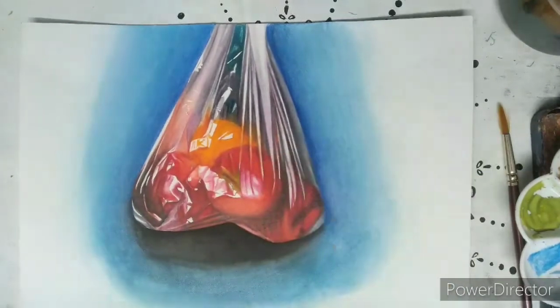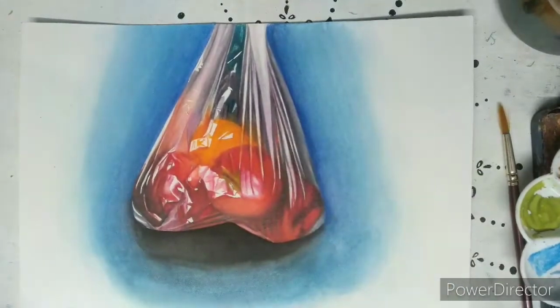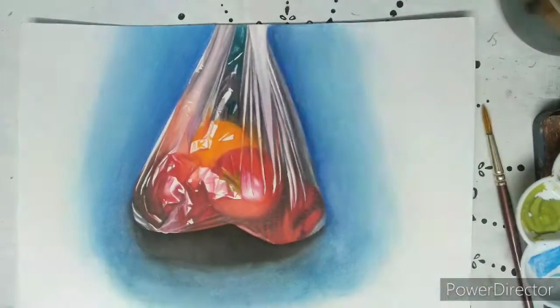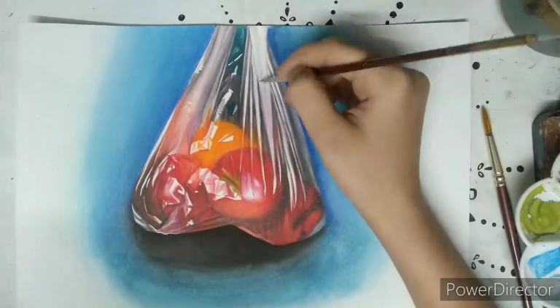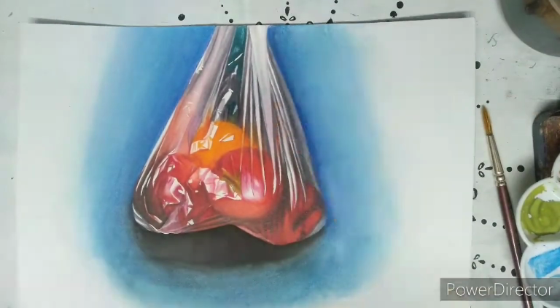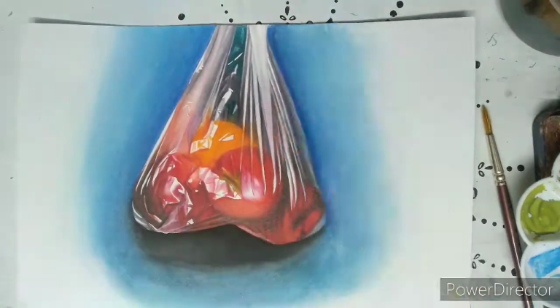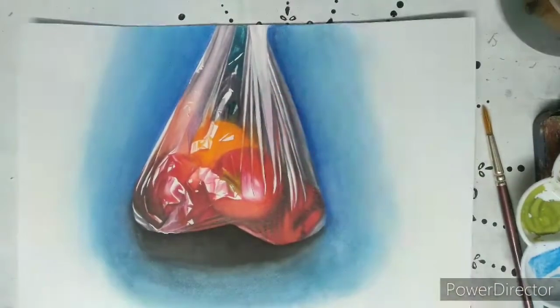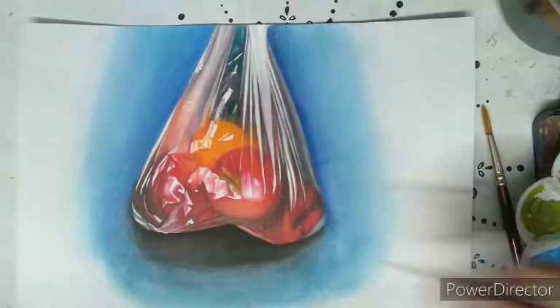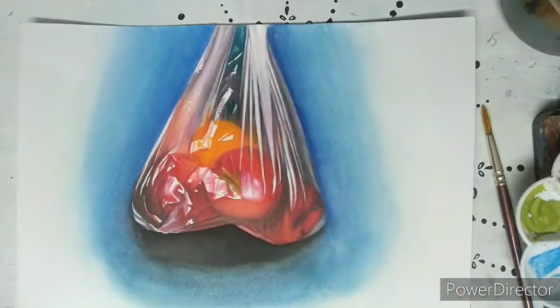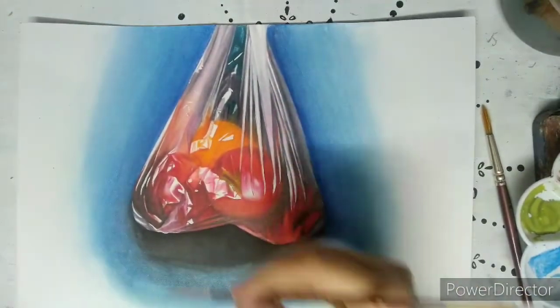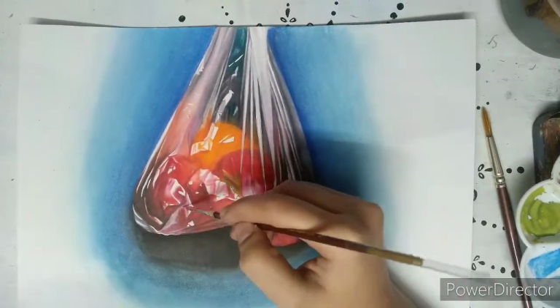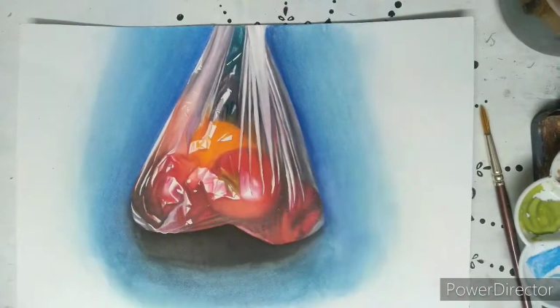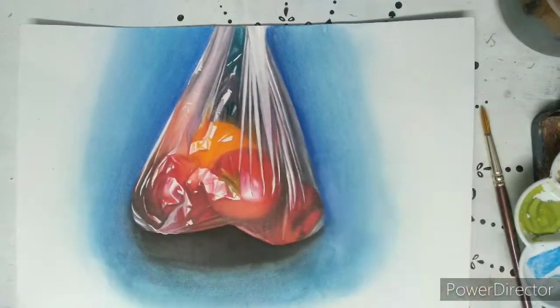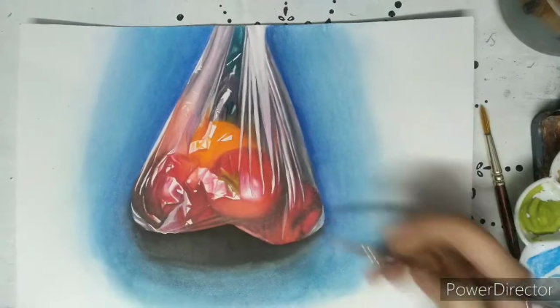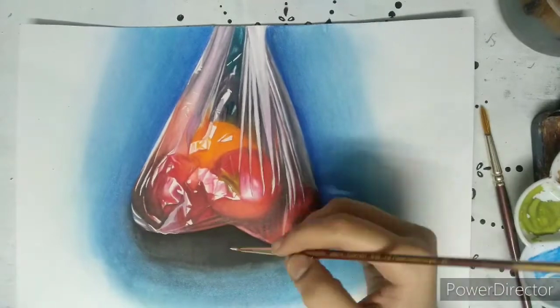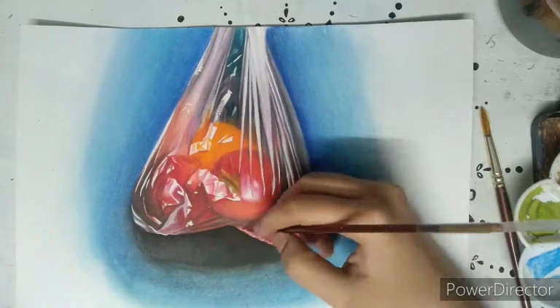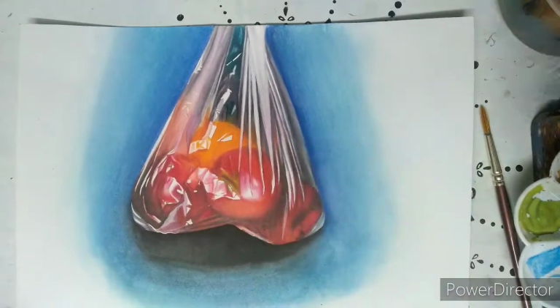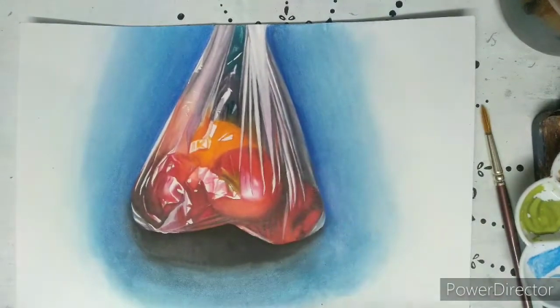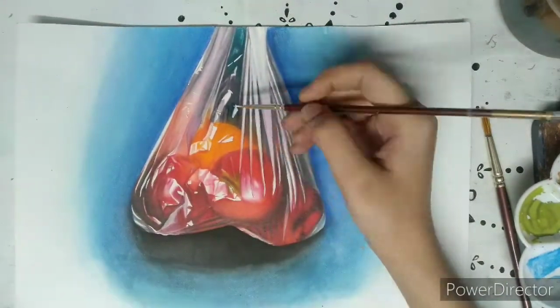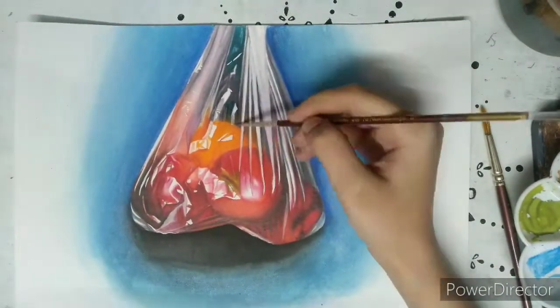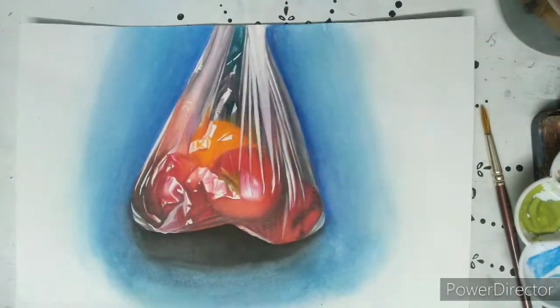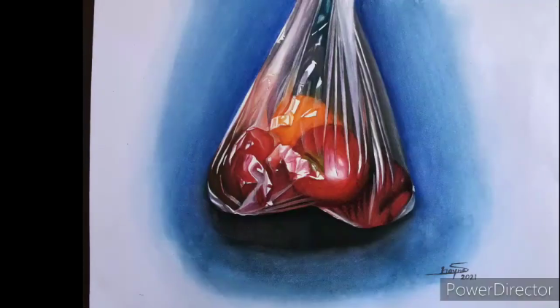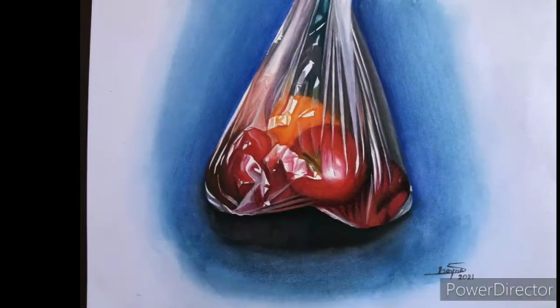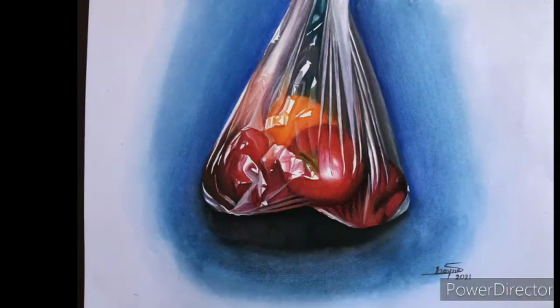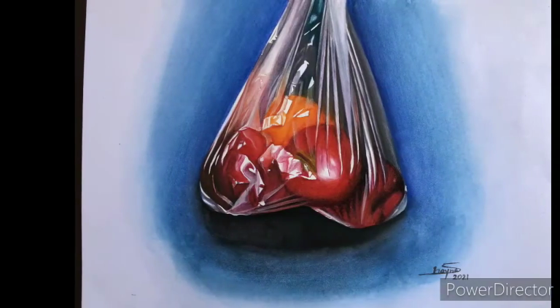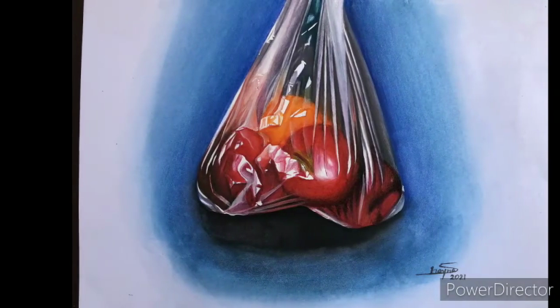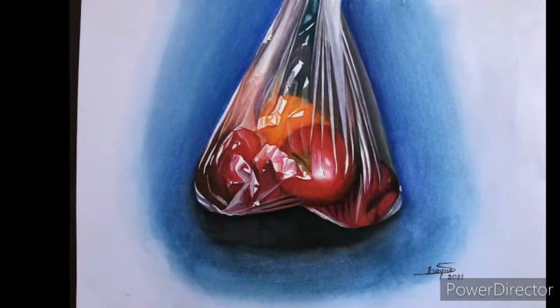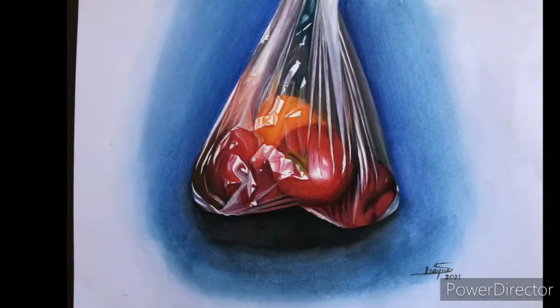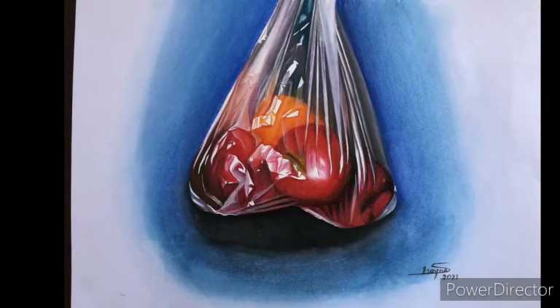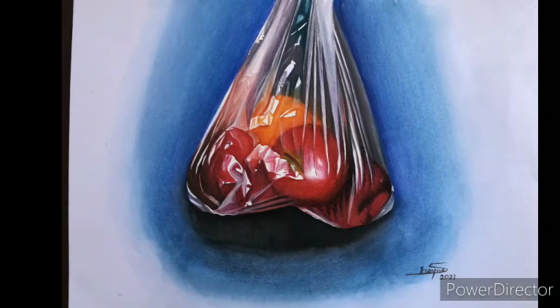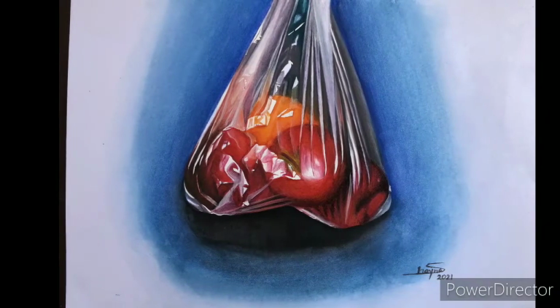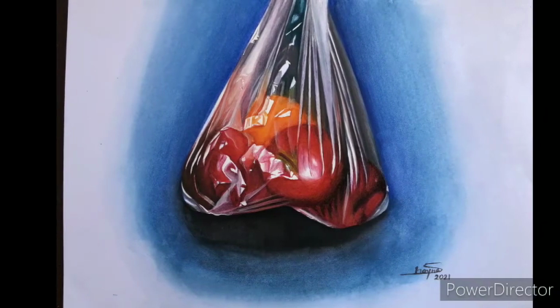Don't forget to like and subscribe to my channel. I will be uploading videos weekly. This is how my painting looks in the end.